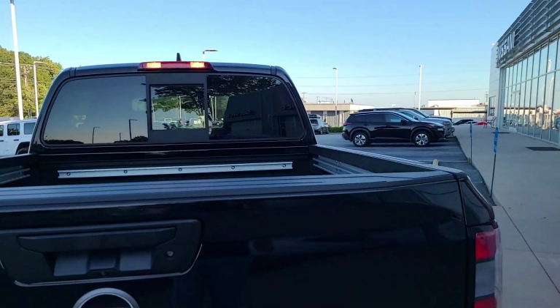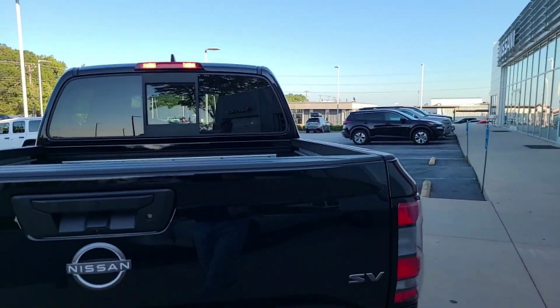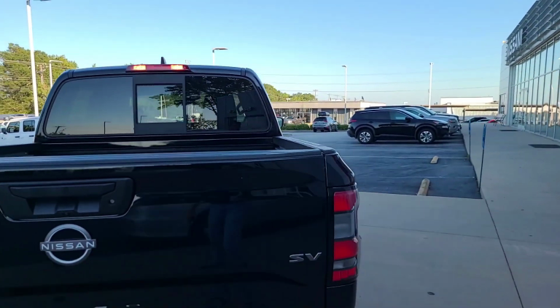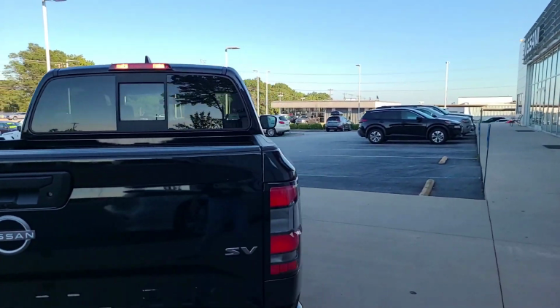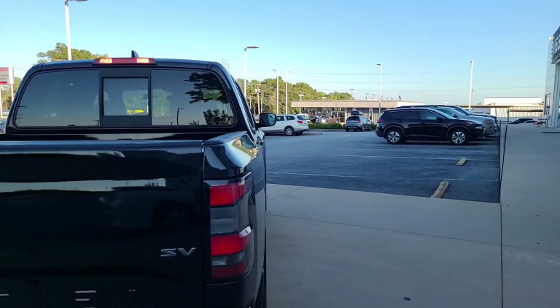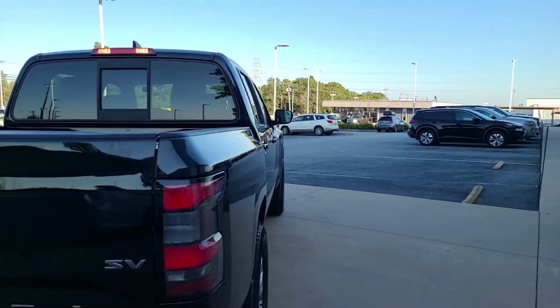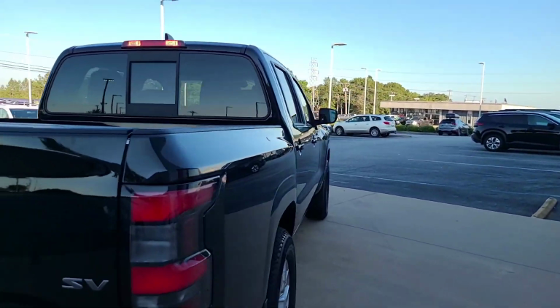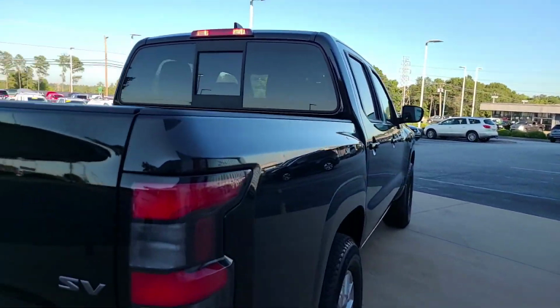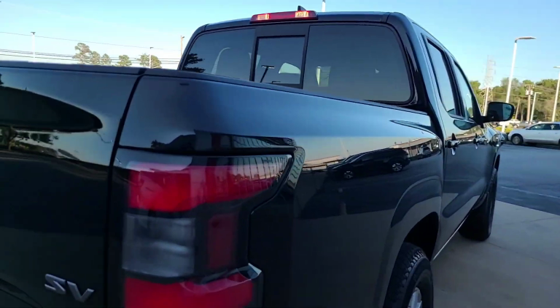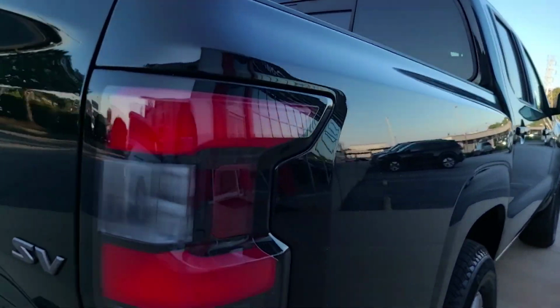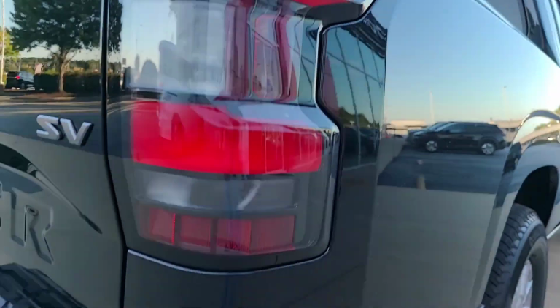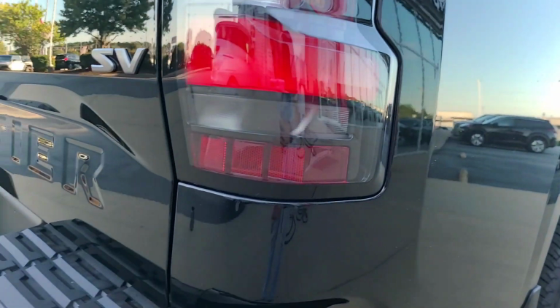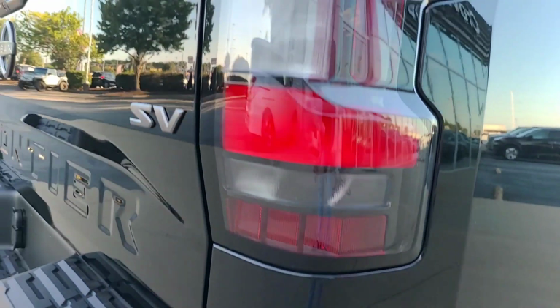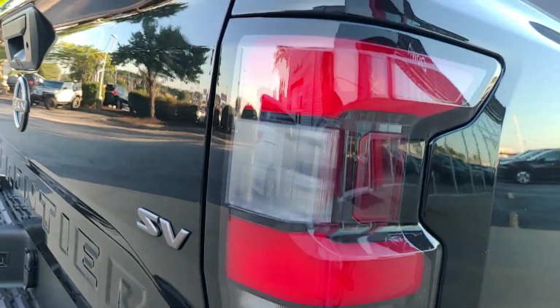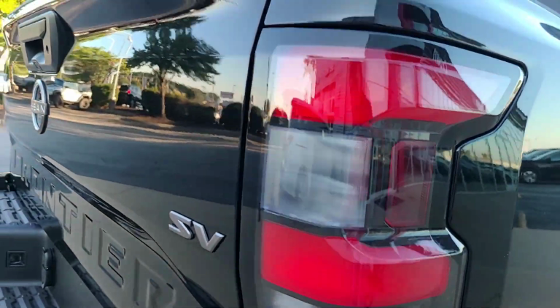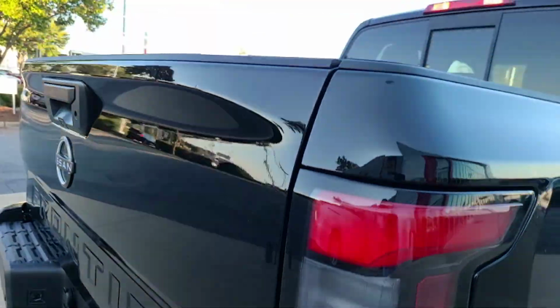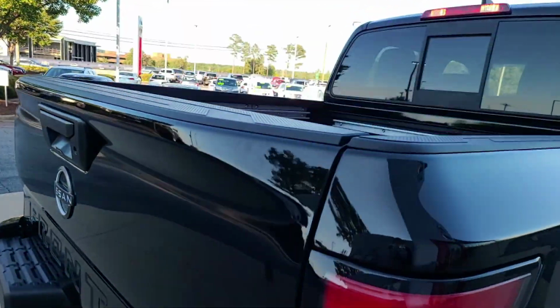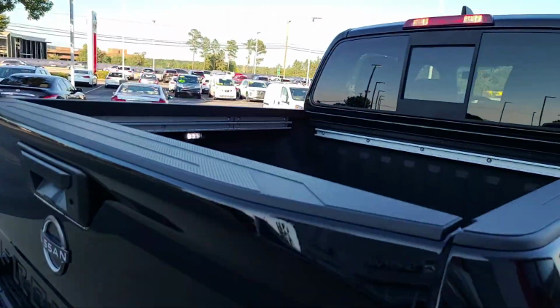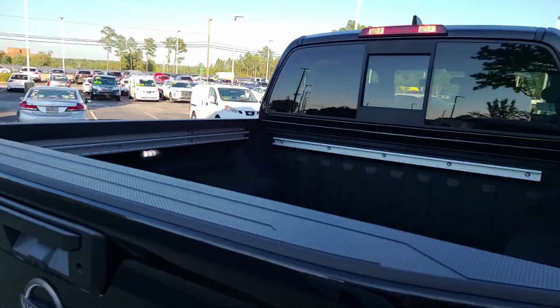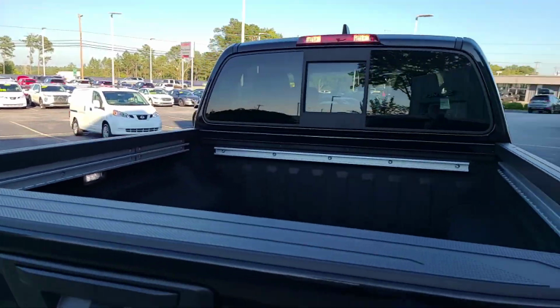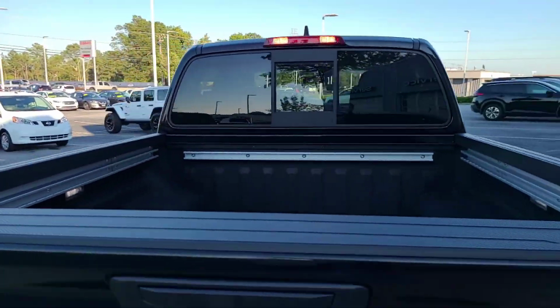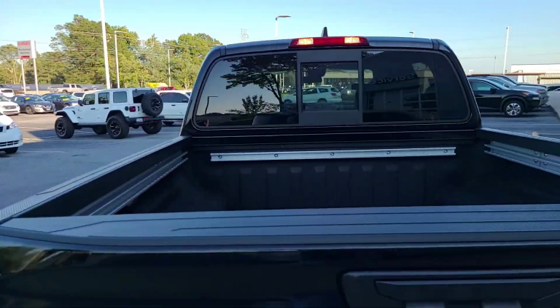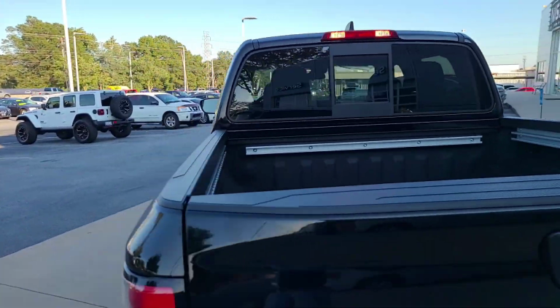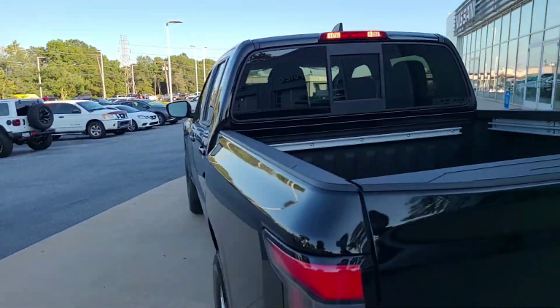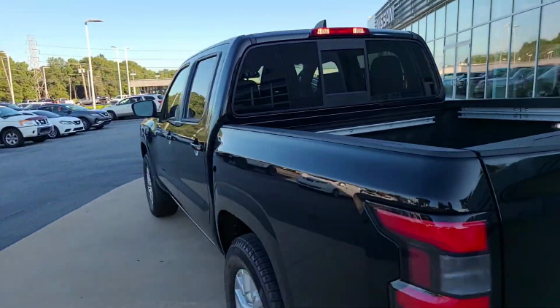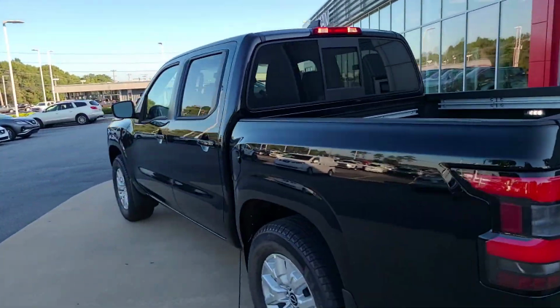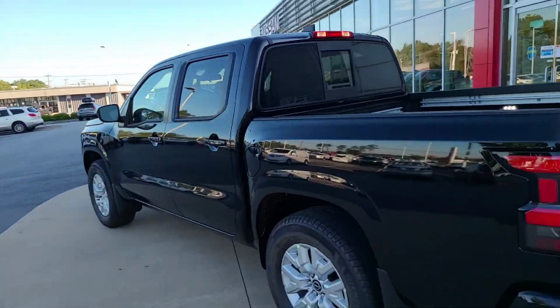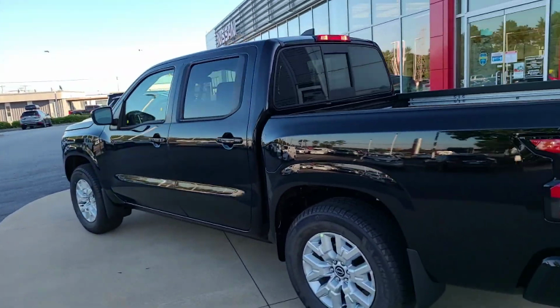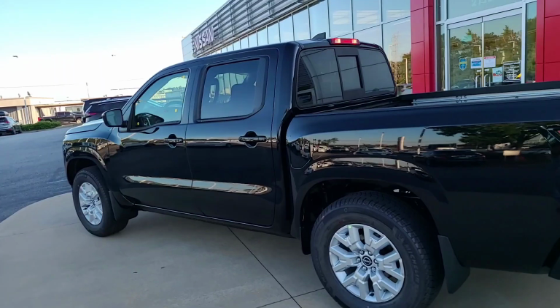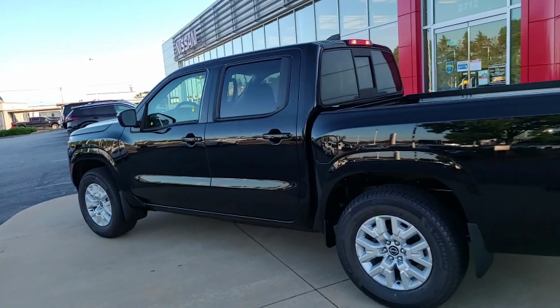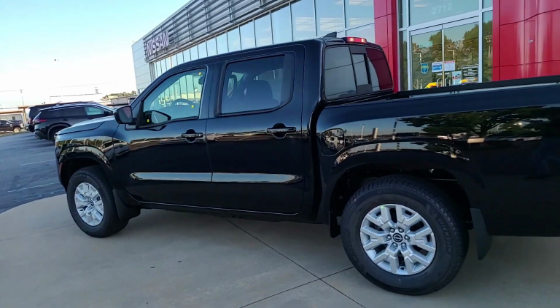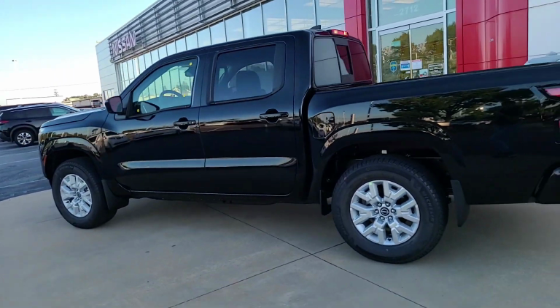We do have LED tail lights with reflector turn signals and reflector reverse lights. Looking at the overall side profile of the truck, it's a very clean, very good looking truck.